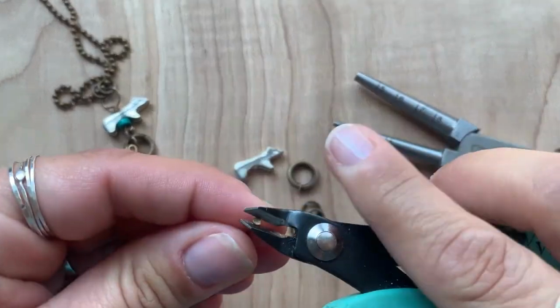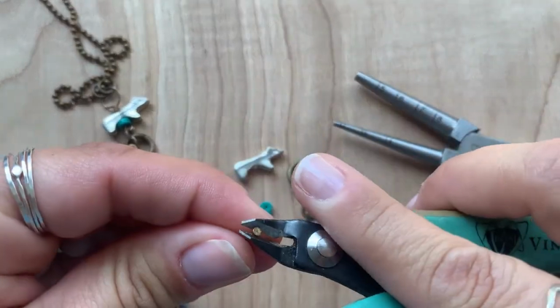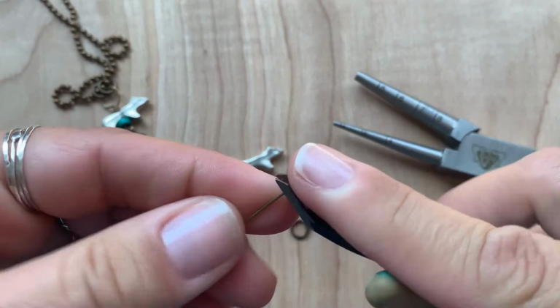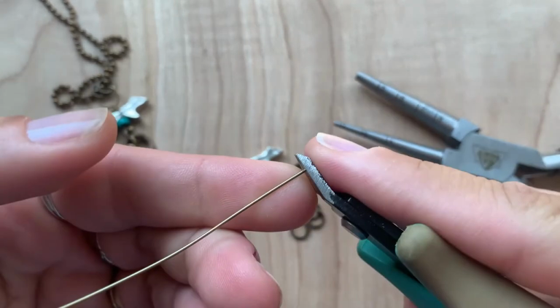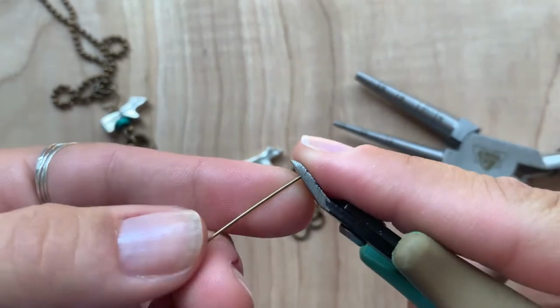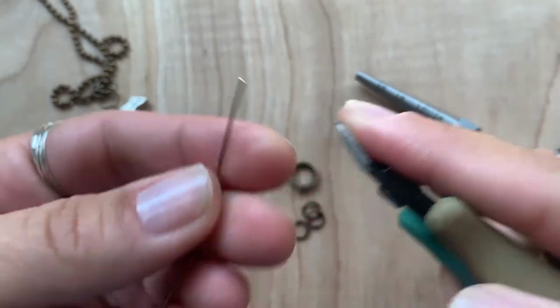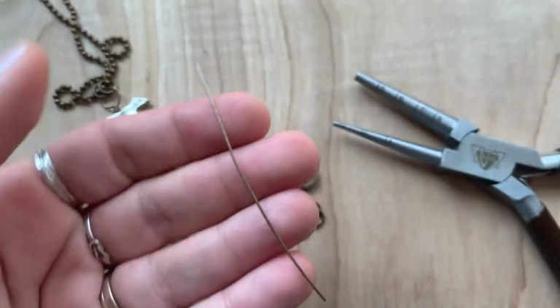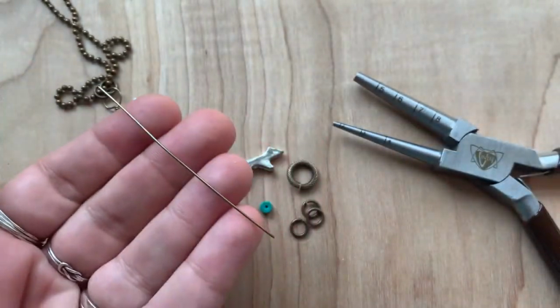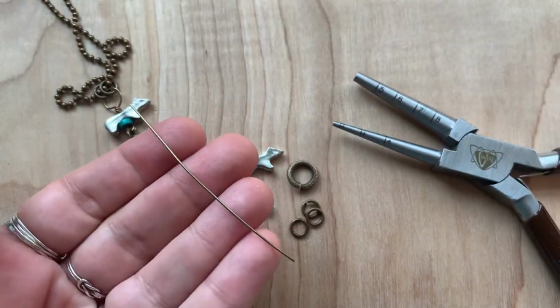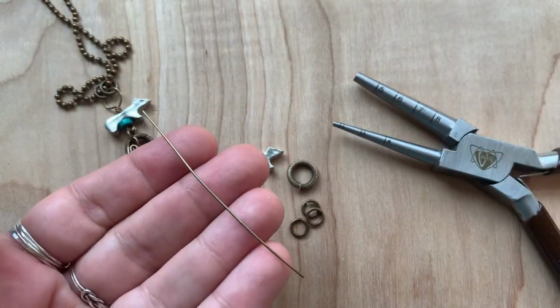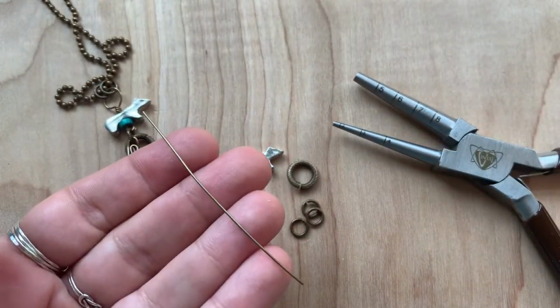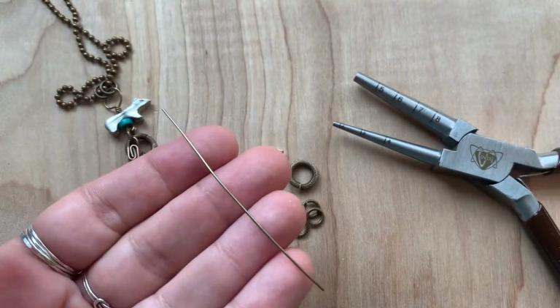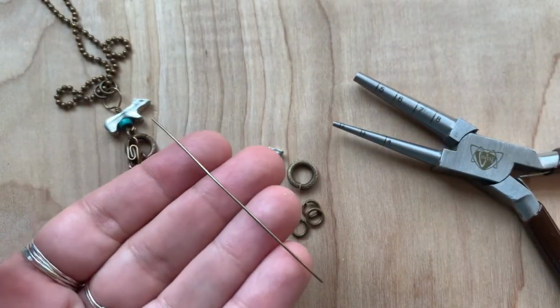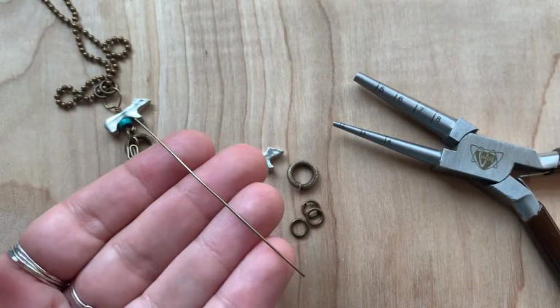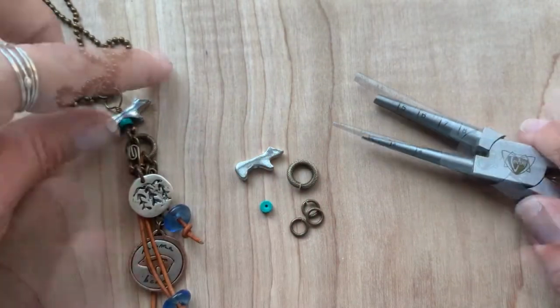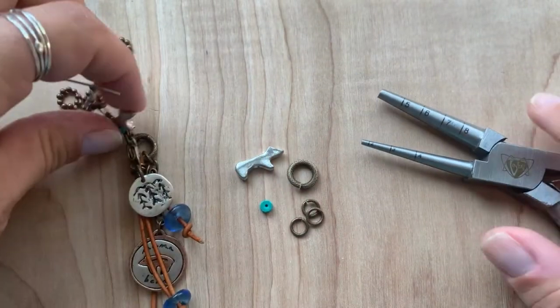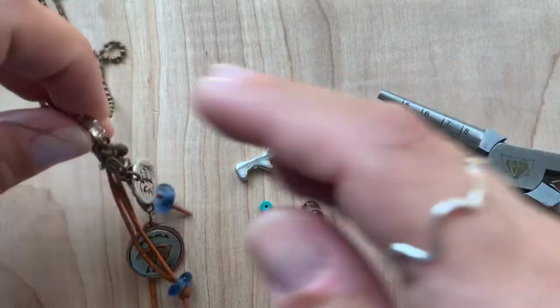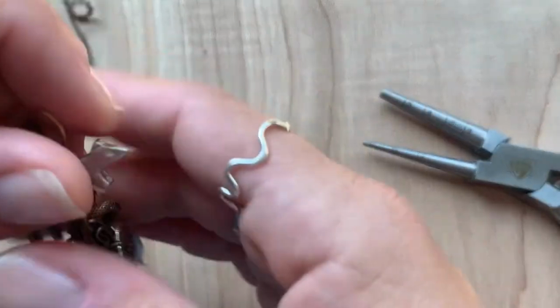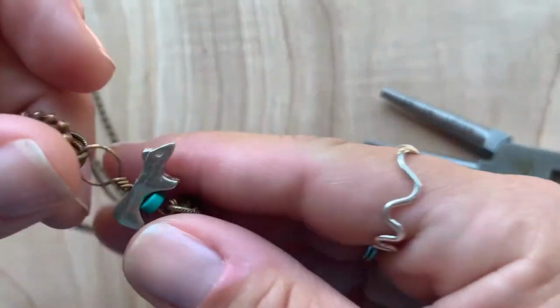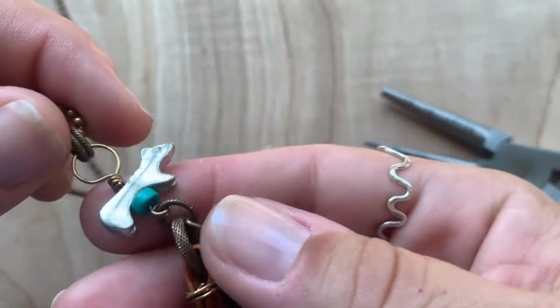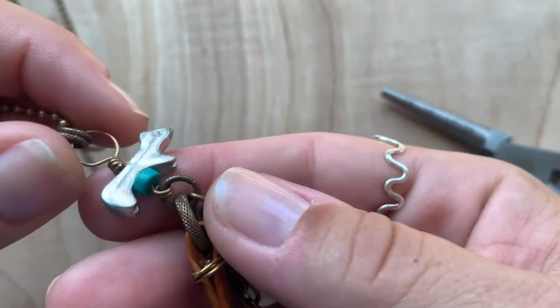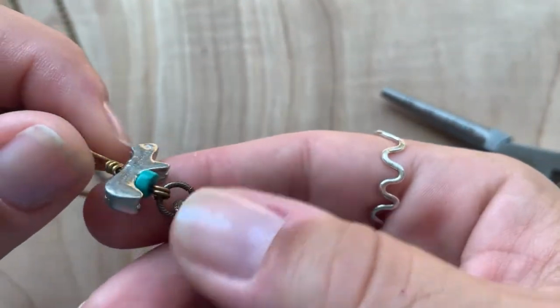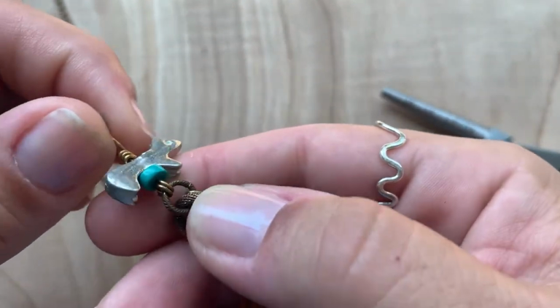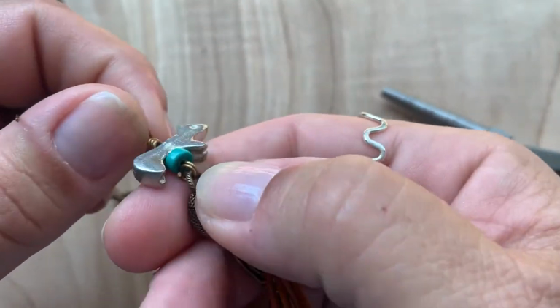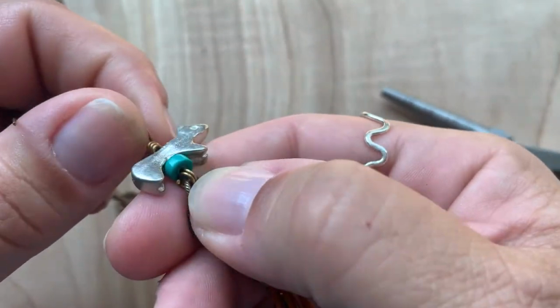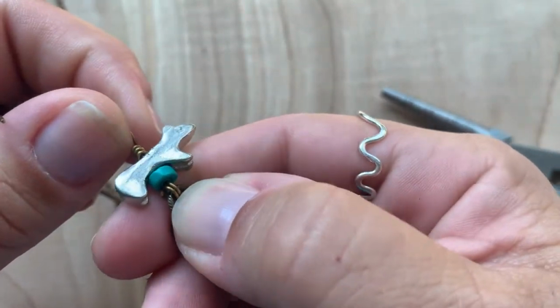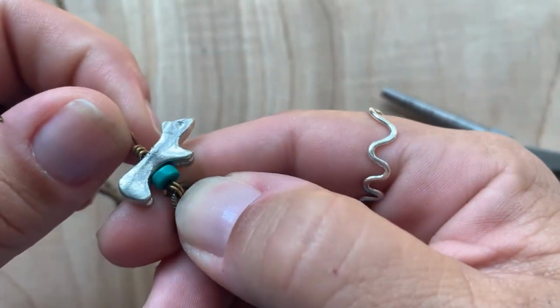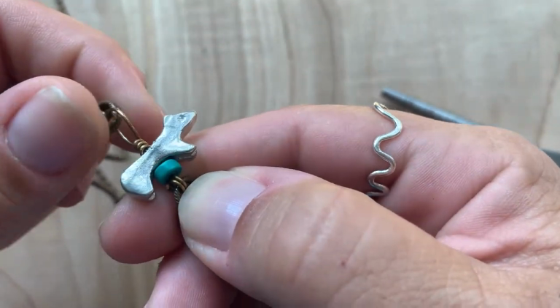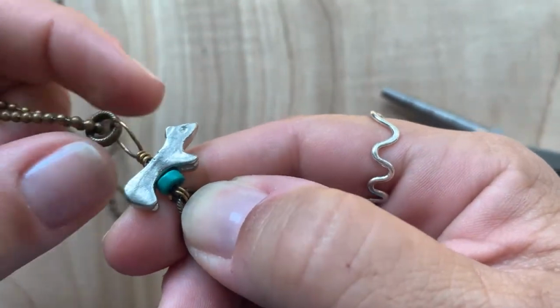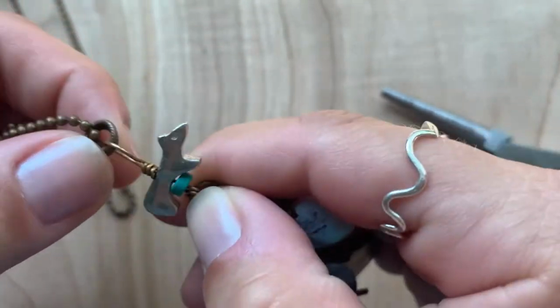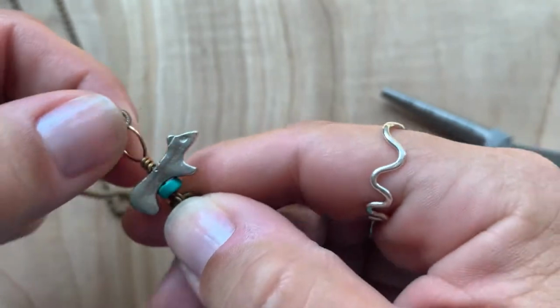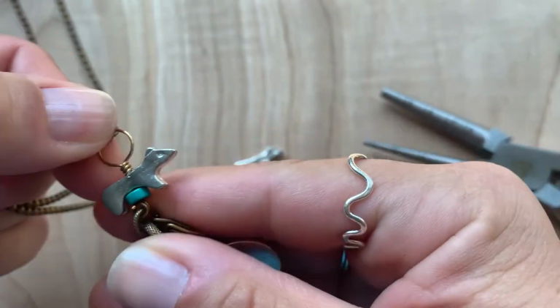I'll clip off the flat end of the head pin, and now I have a three-inch piece of natural brass wire. What we're going to do is make a coiled loop at the bottom and then a wrapped loop at the top.